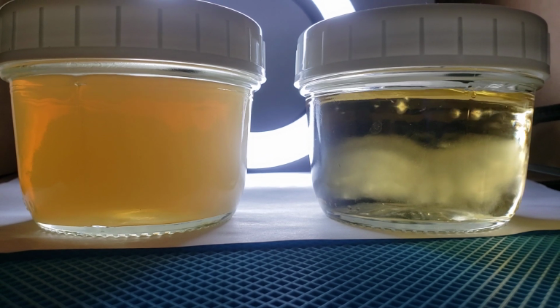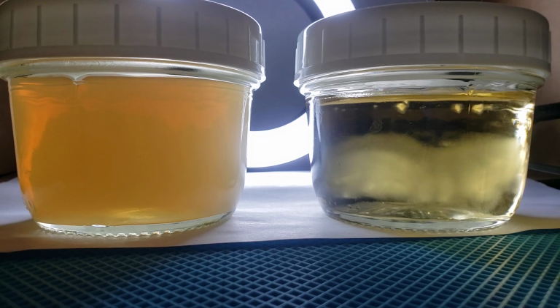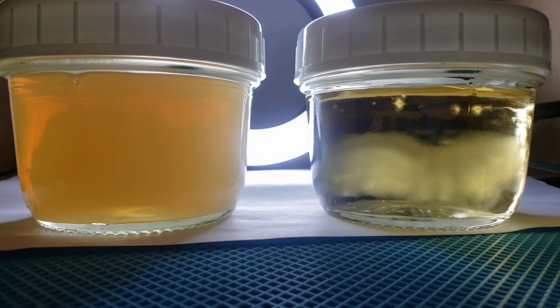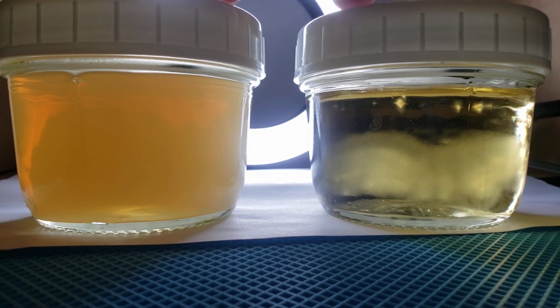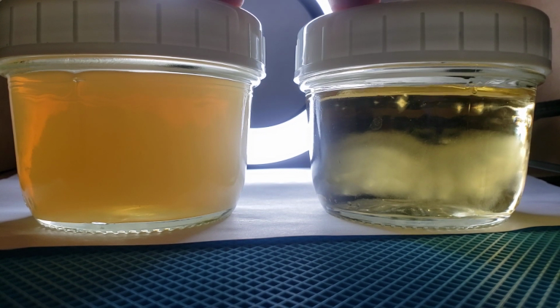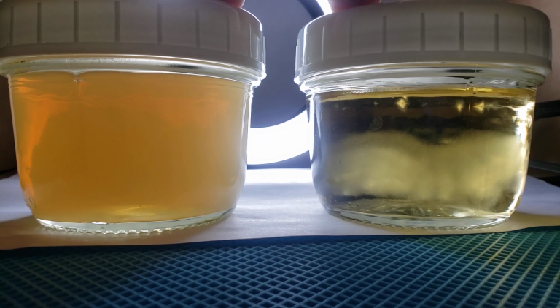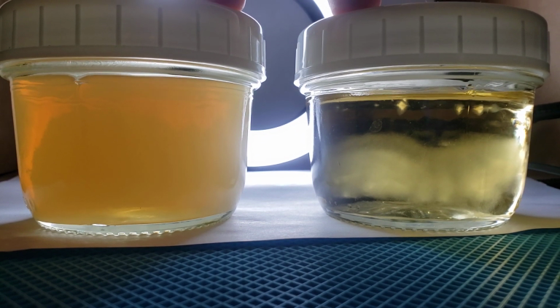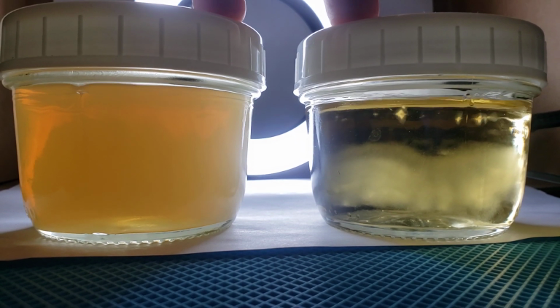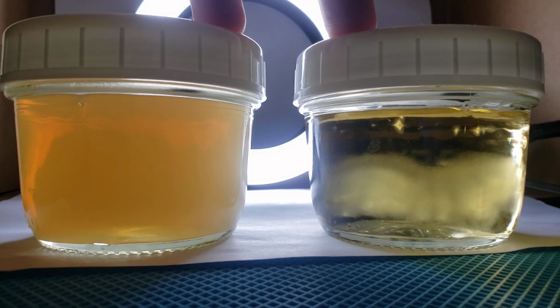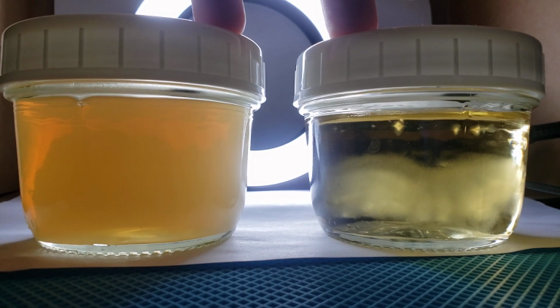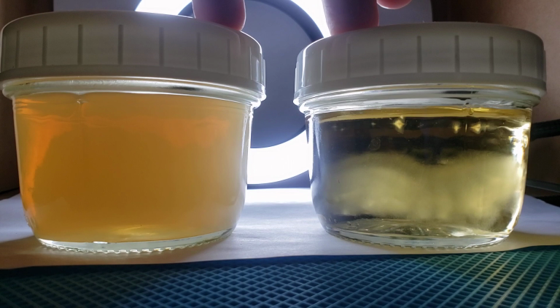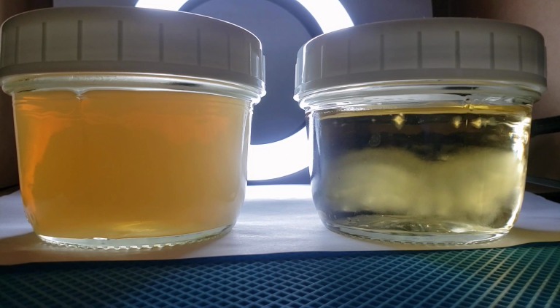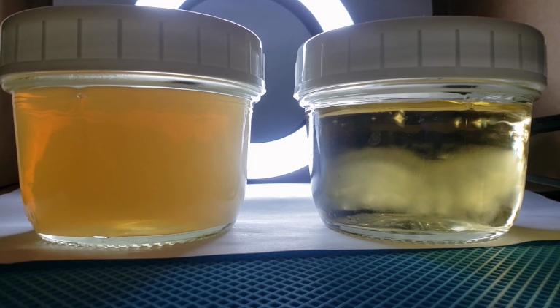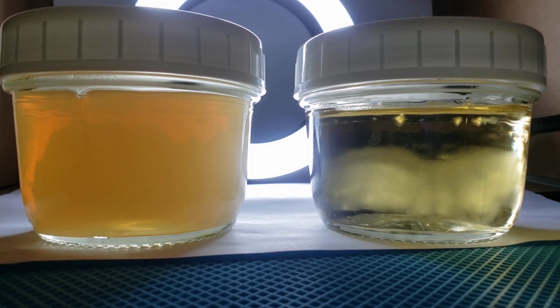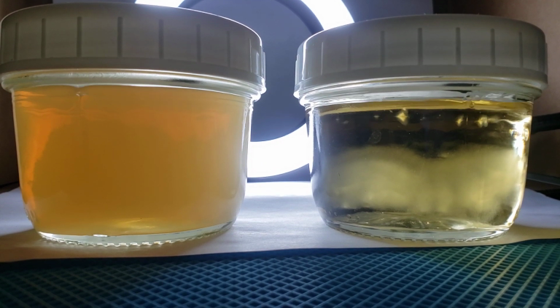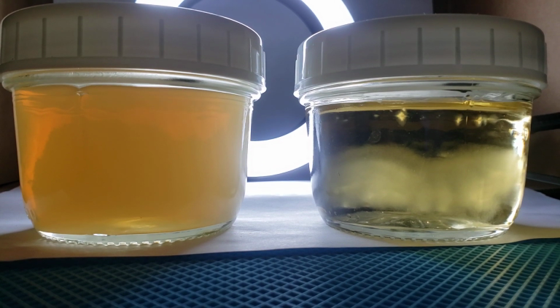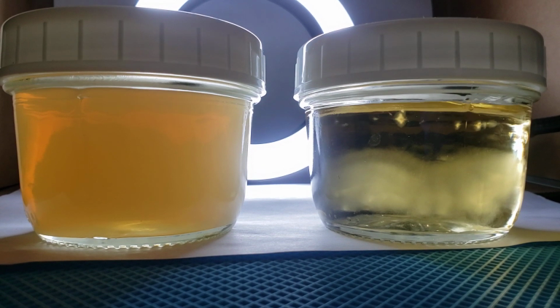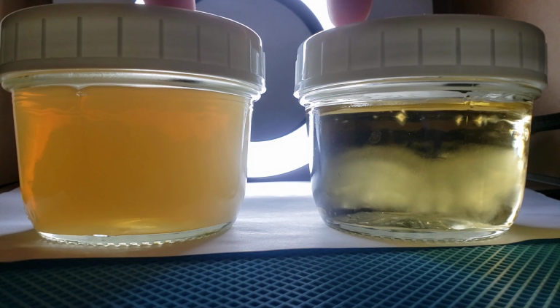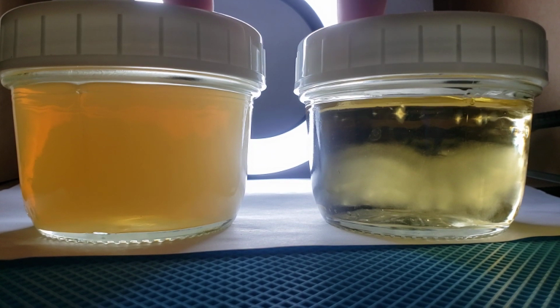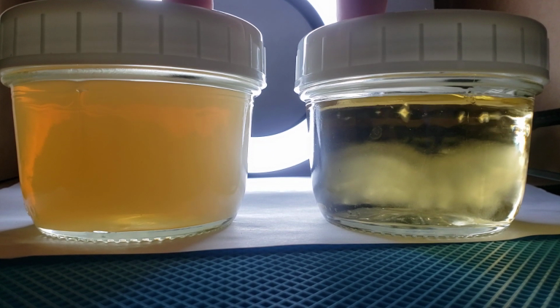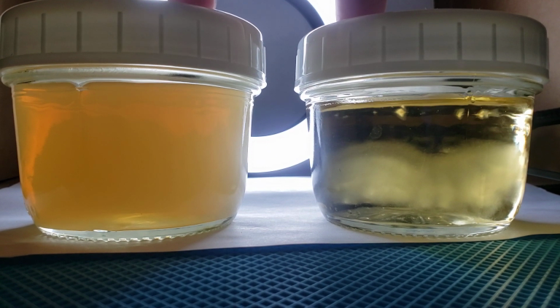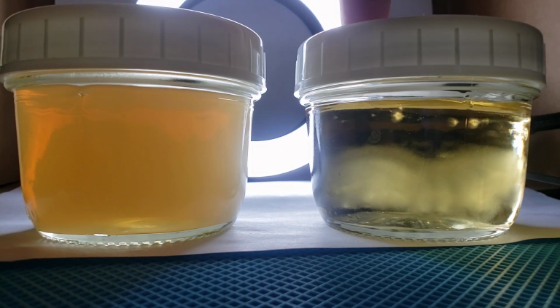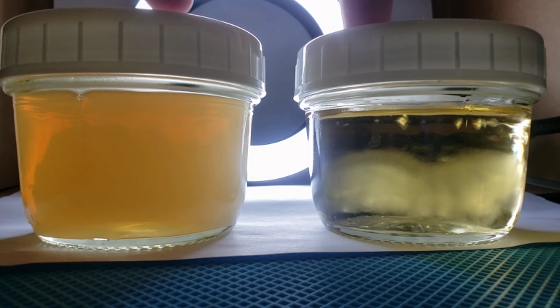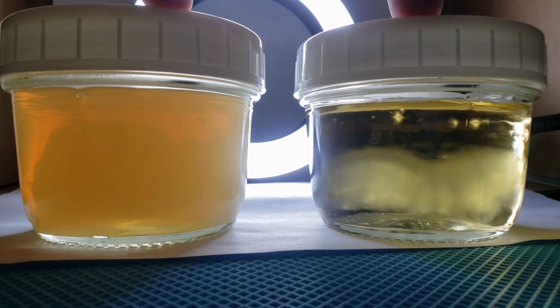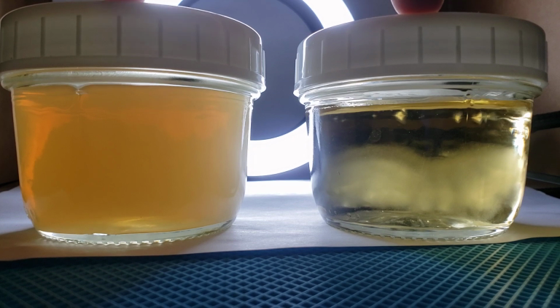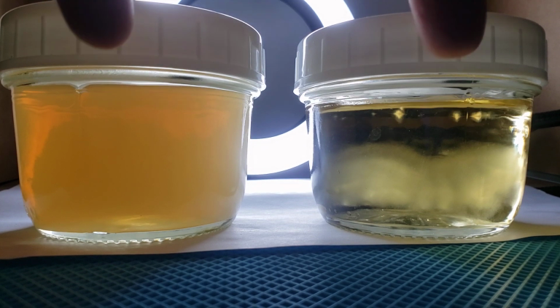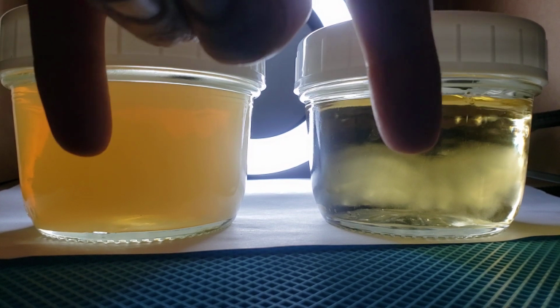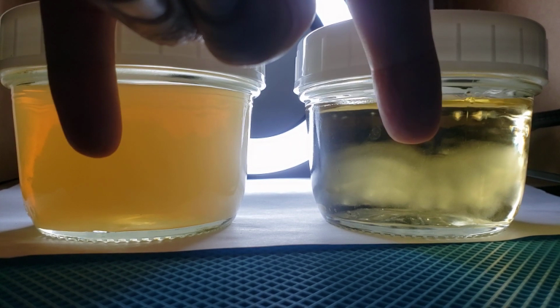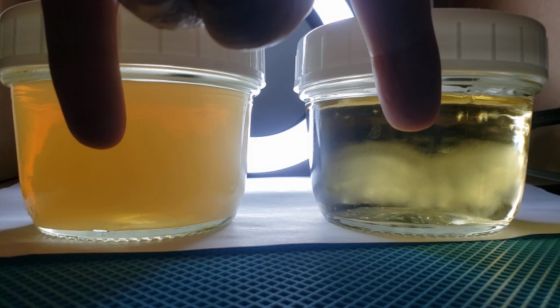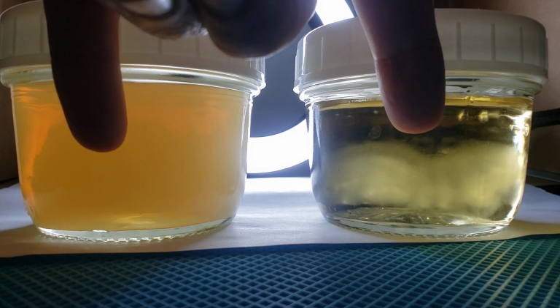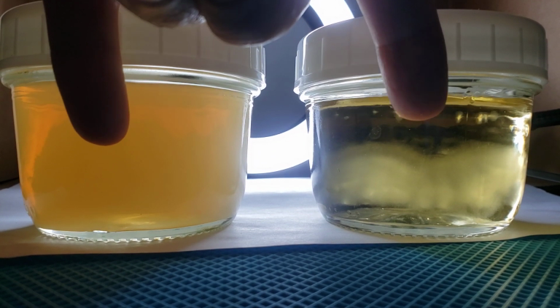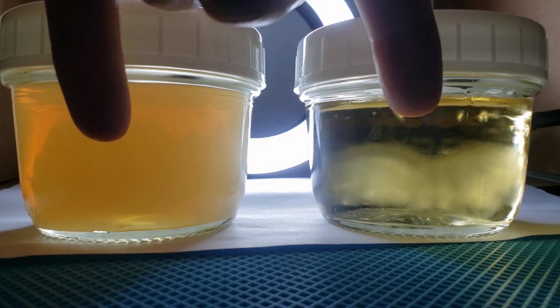These are two liquid cultures based on maple syrup that I started recently. I injected them with a spore syringe, and you can see that what has grown and what has developed is very, very different.